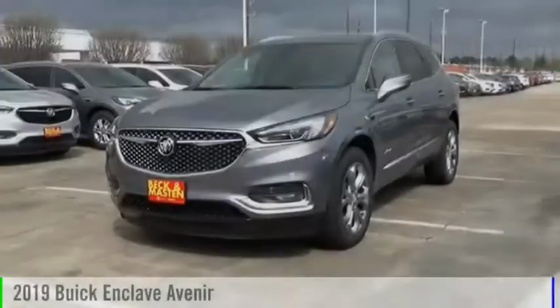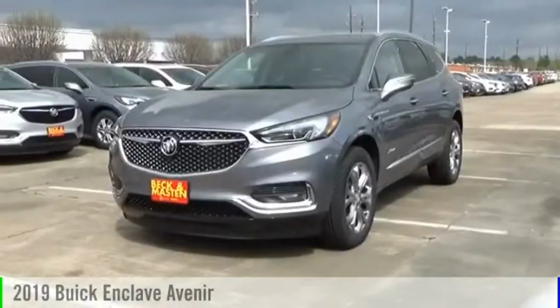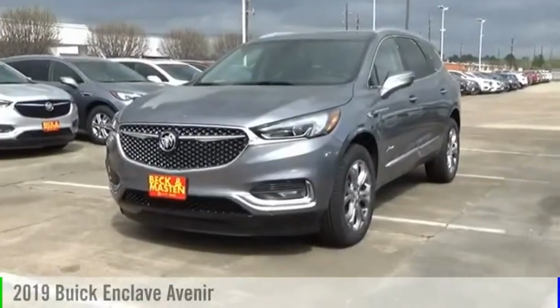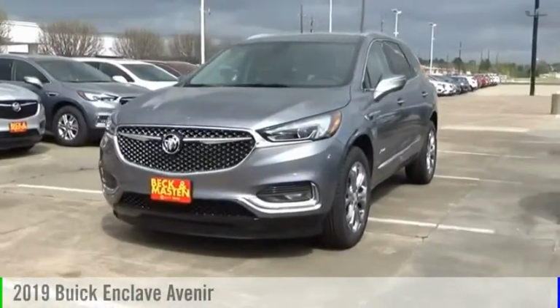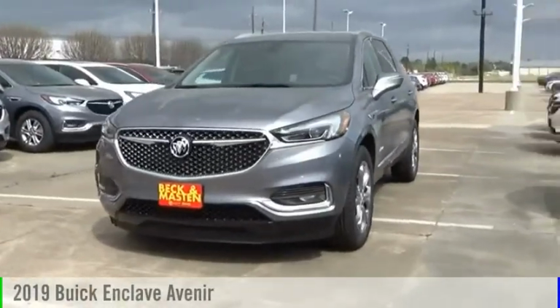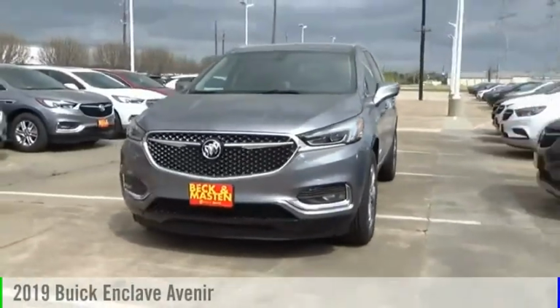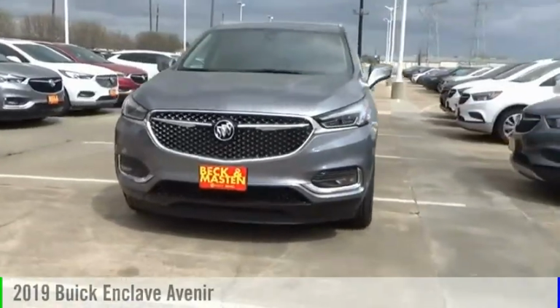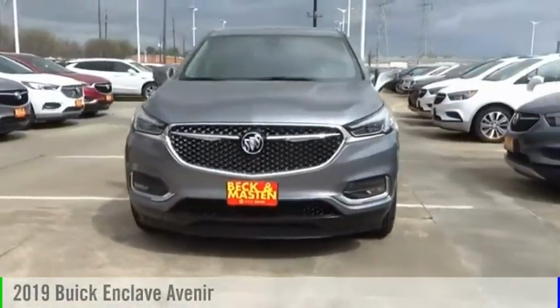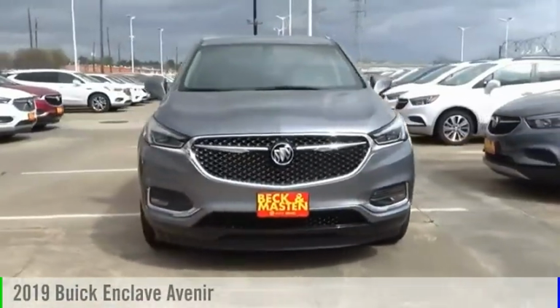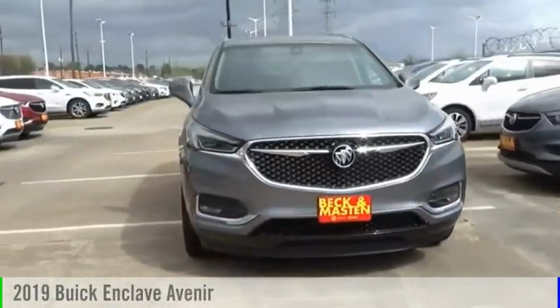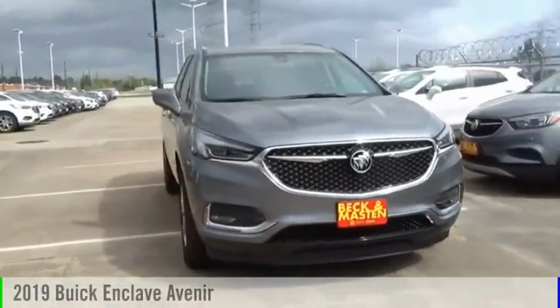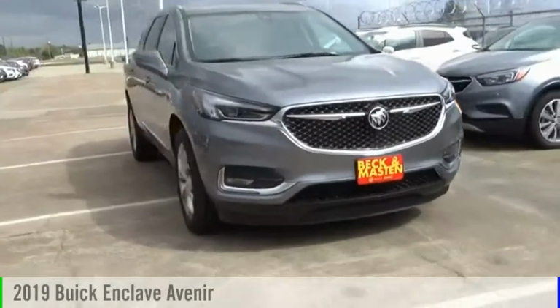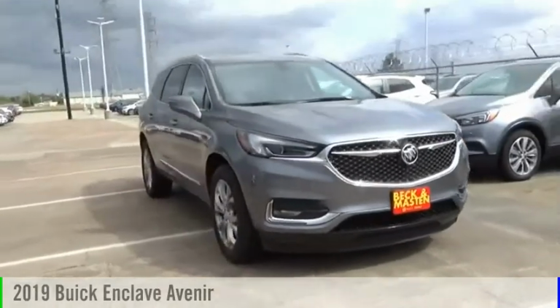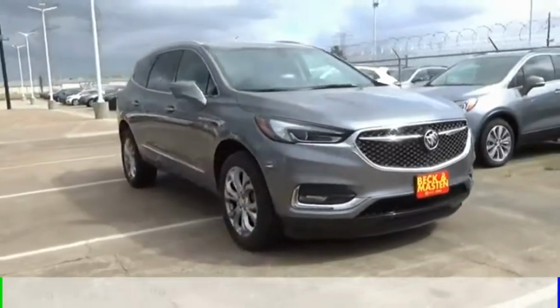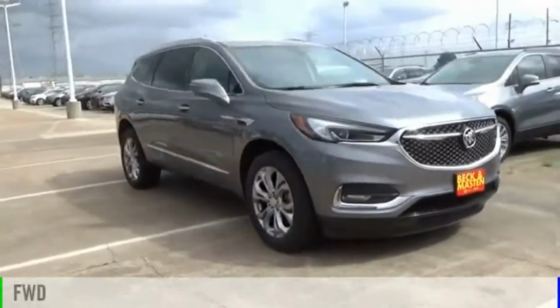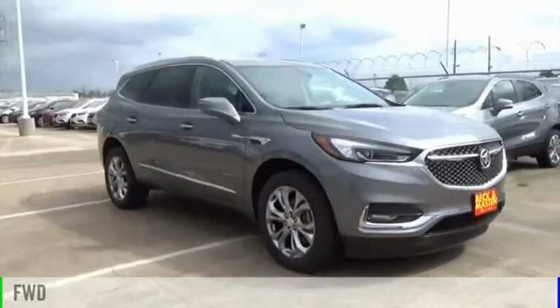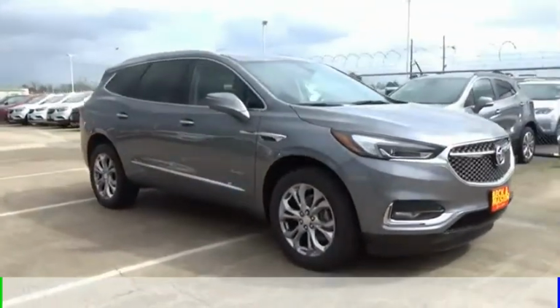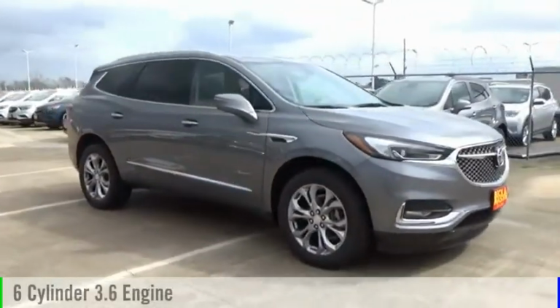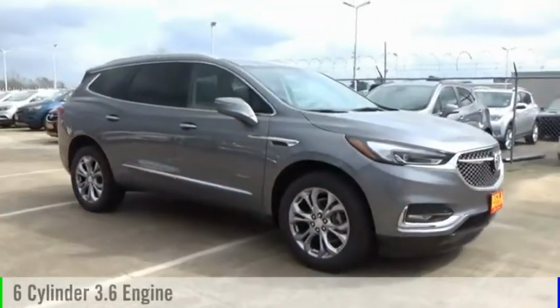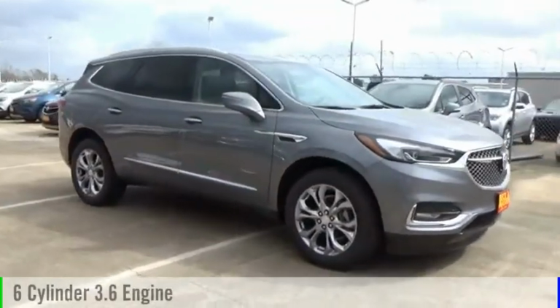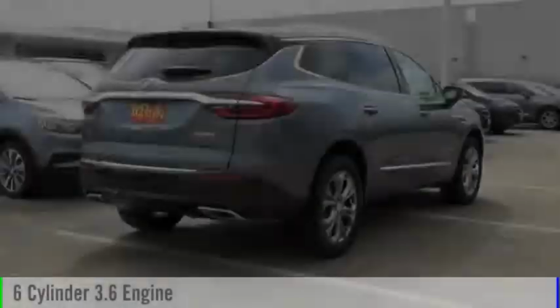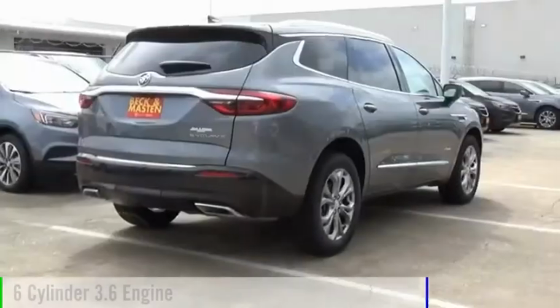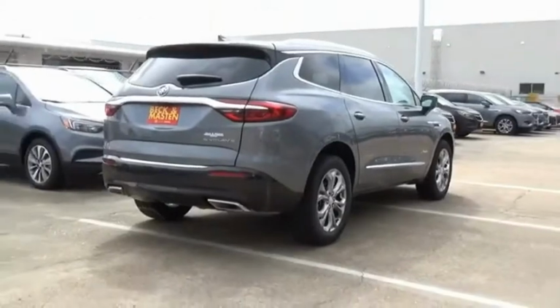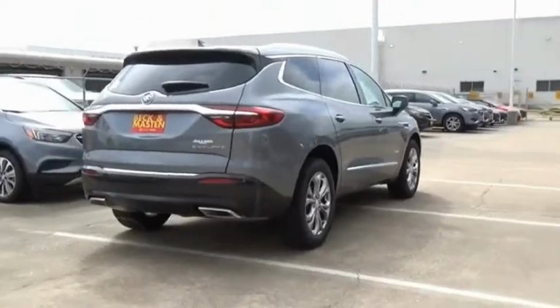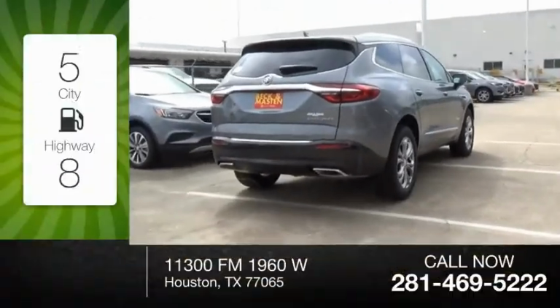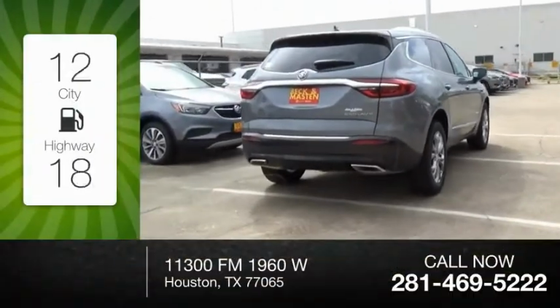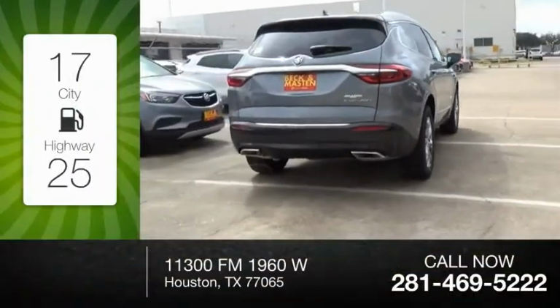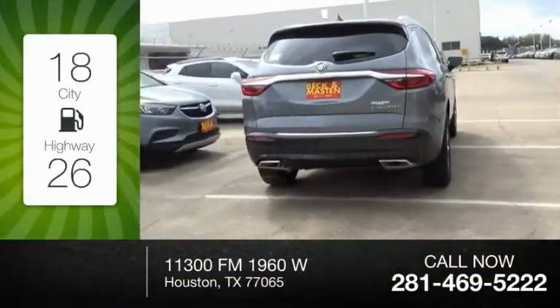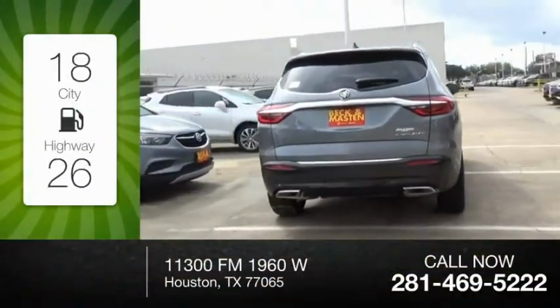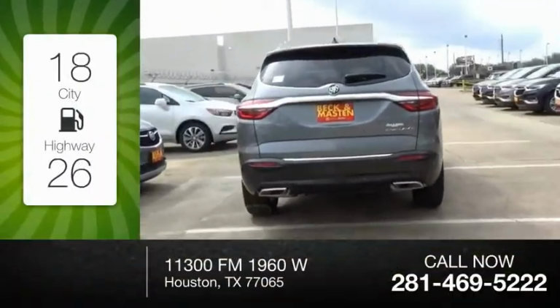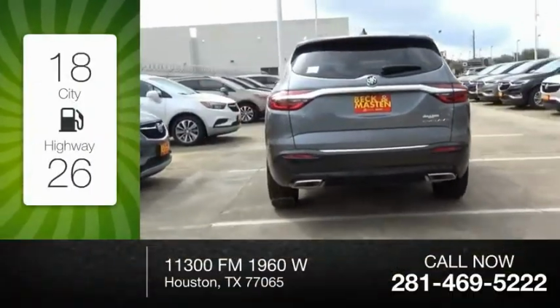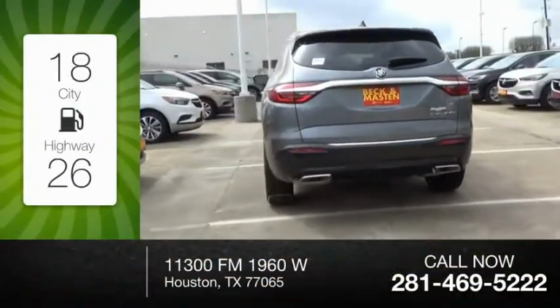Looking for the right vehicle? Check out the 2019 Enclave. This vehicle is powered by a front-wheel drive, six-cylinder, 3.6-liter engine. Great fuel efficiency saves you money by requiring fewer trips to the gas station.